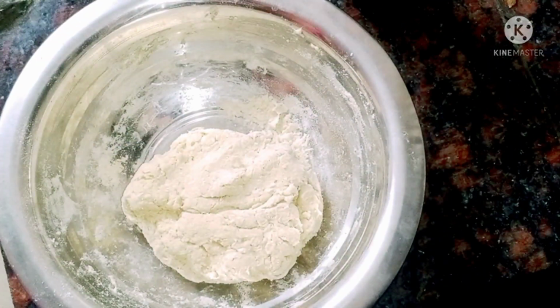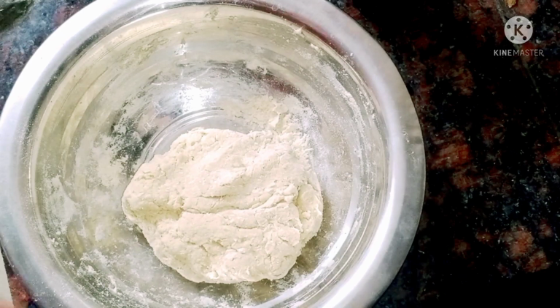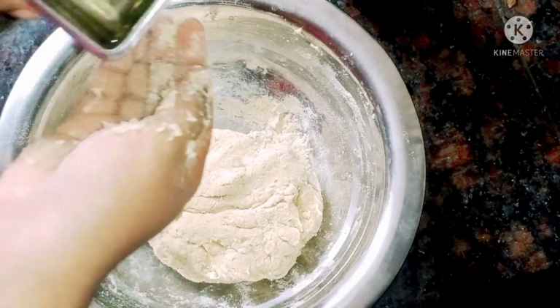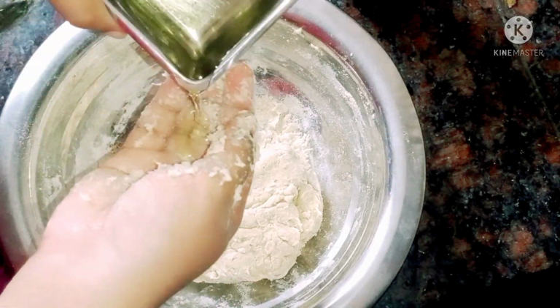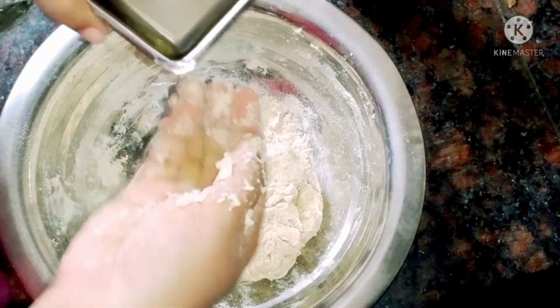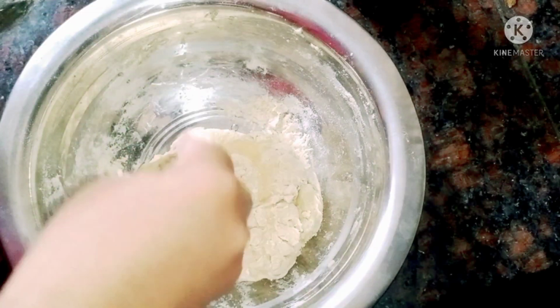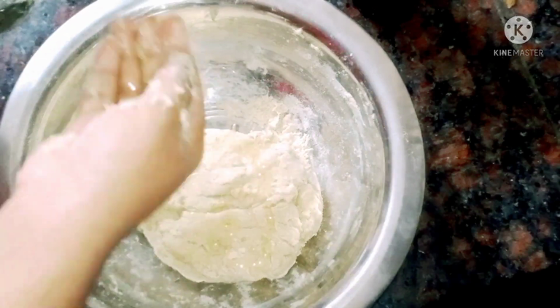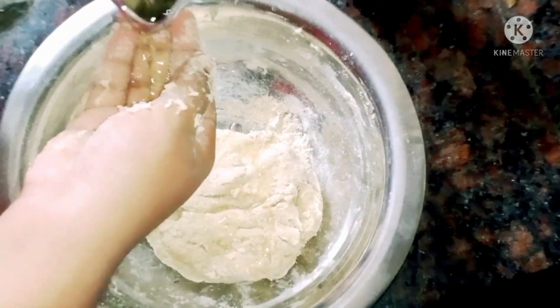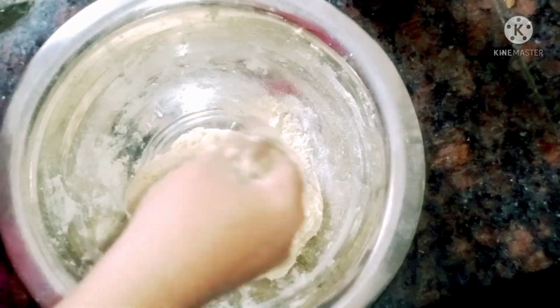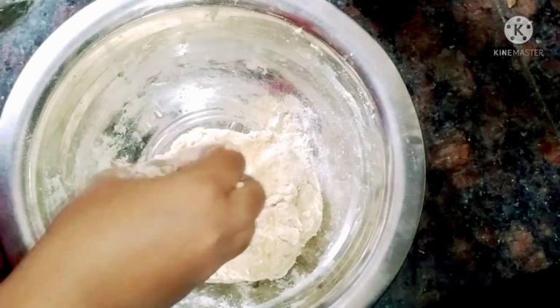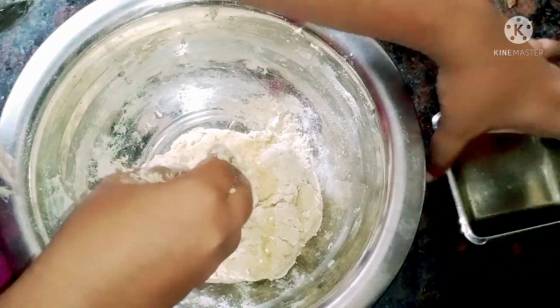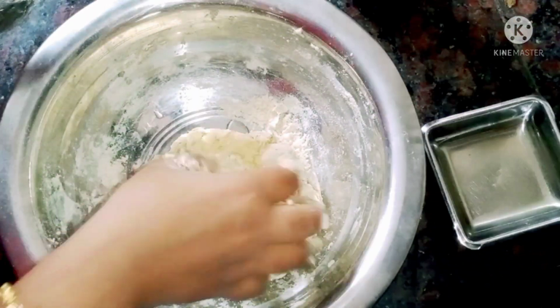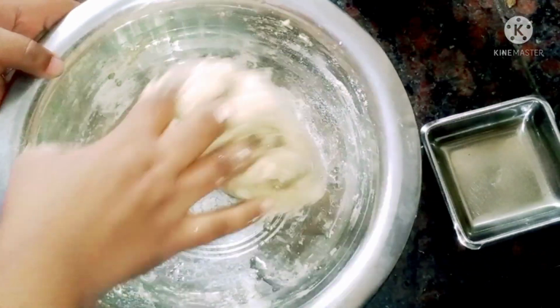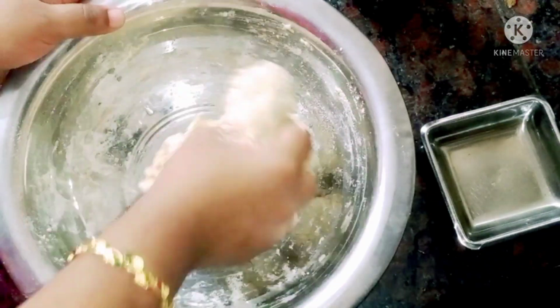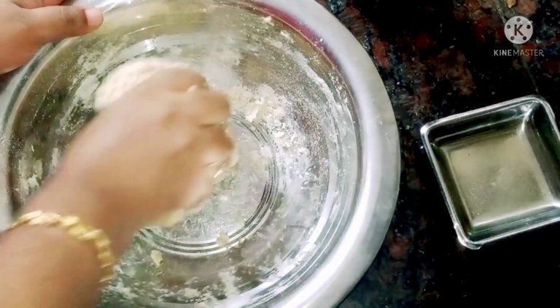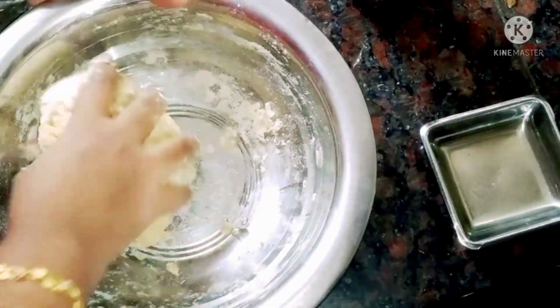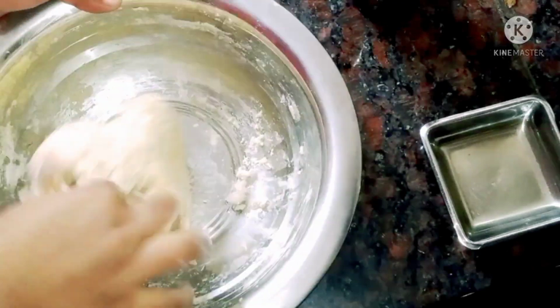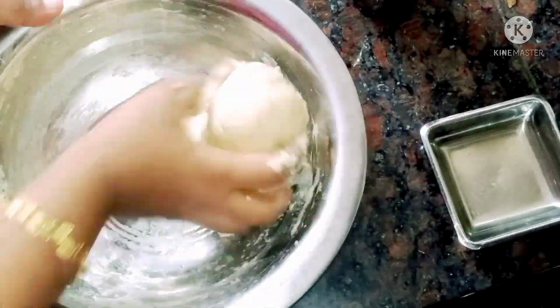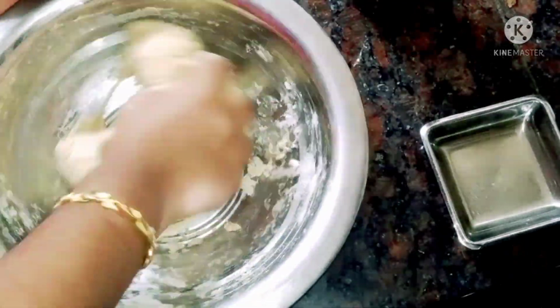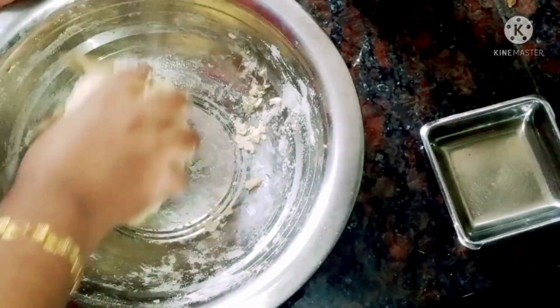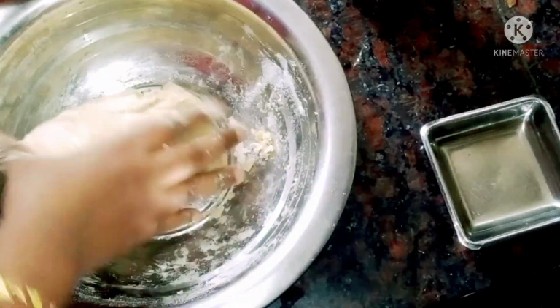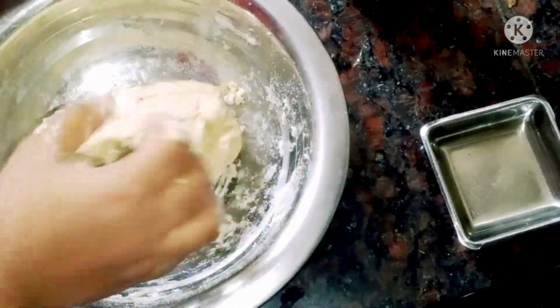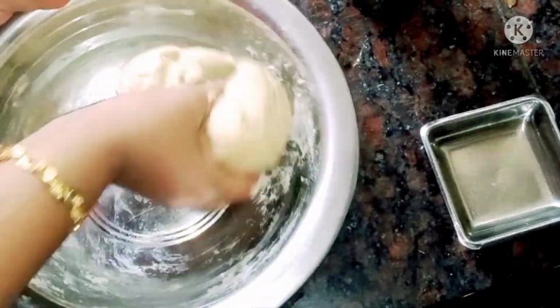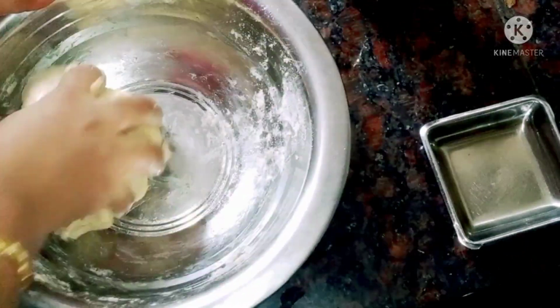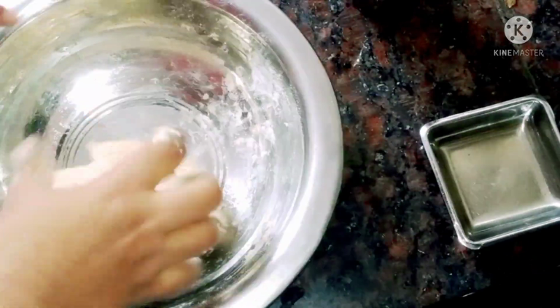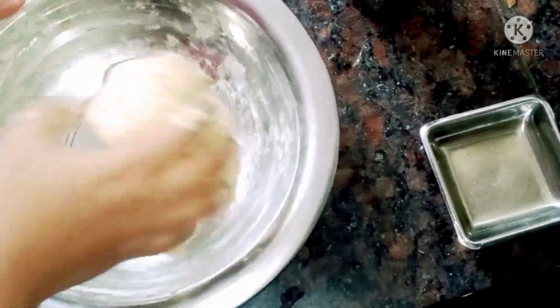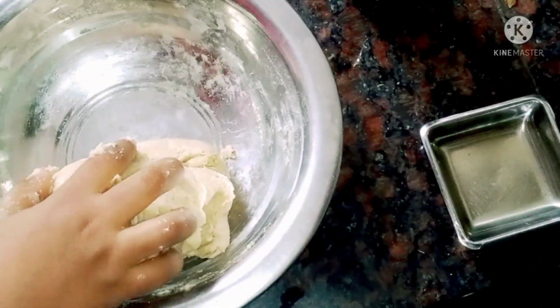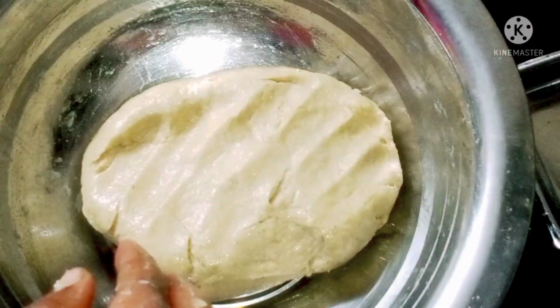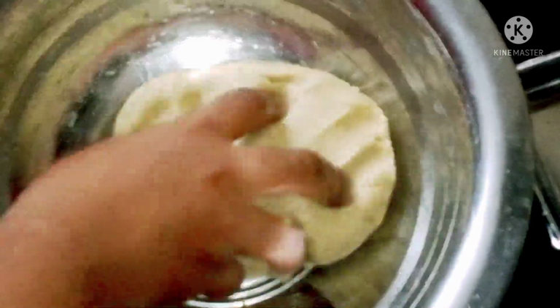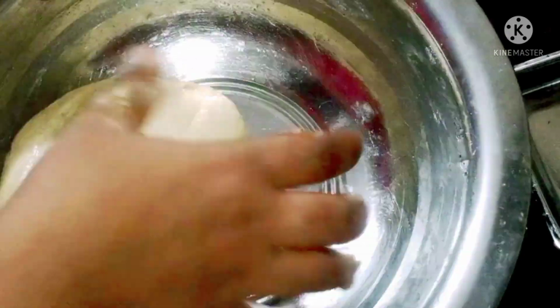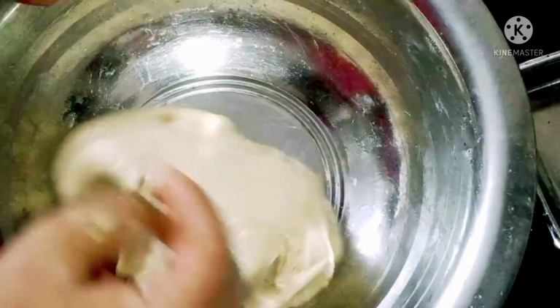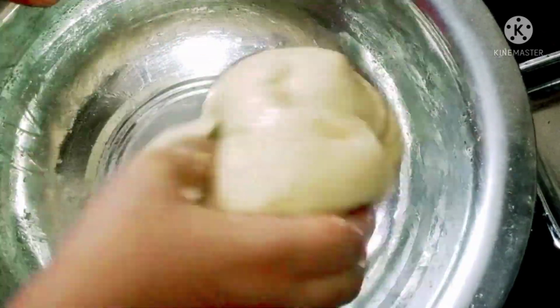Next, add the oil on the ground. When you add oil on the ground, you can add your oil on the surface. You can add some oil on the ground.